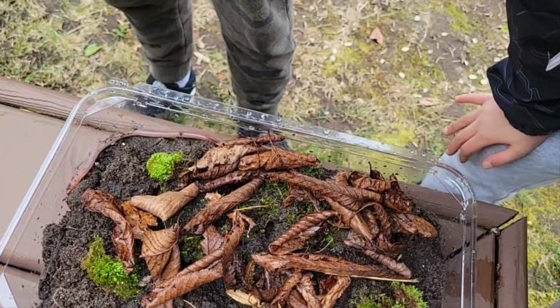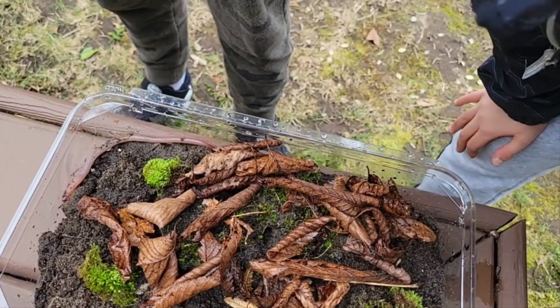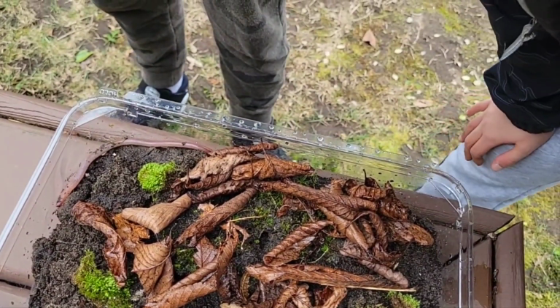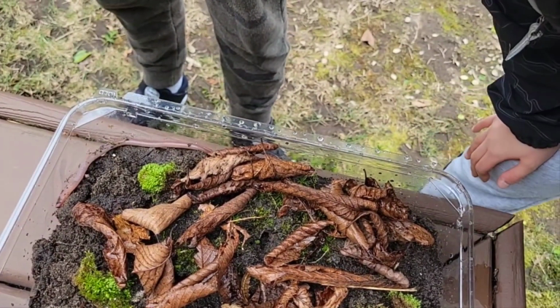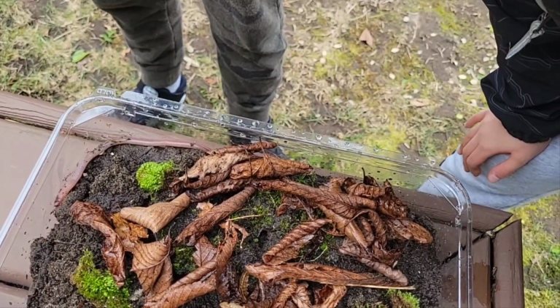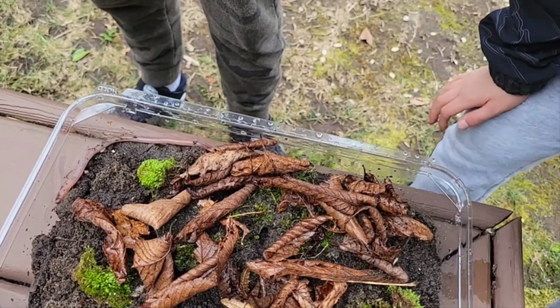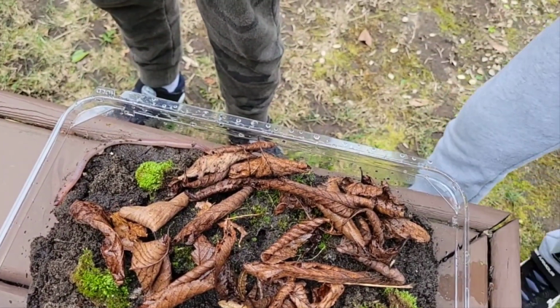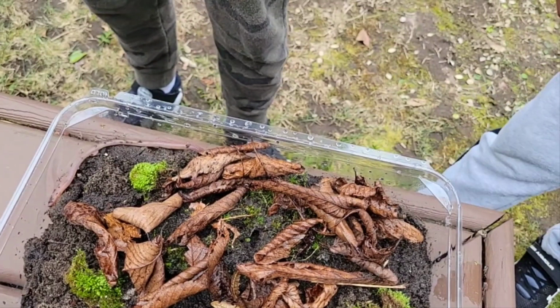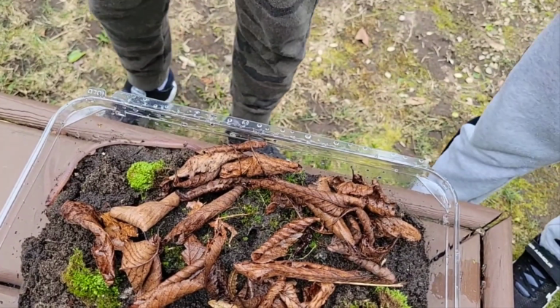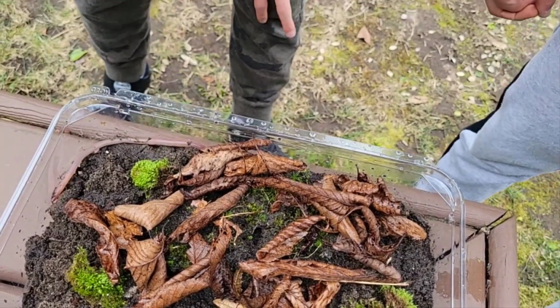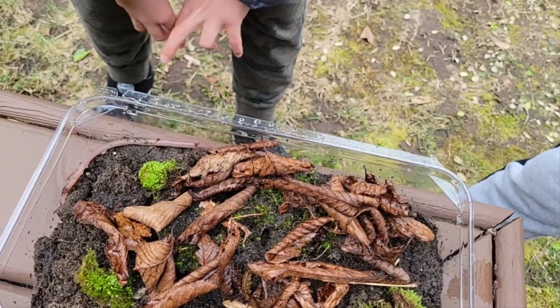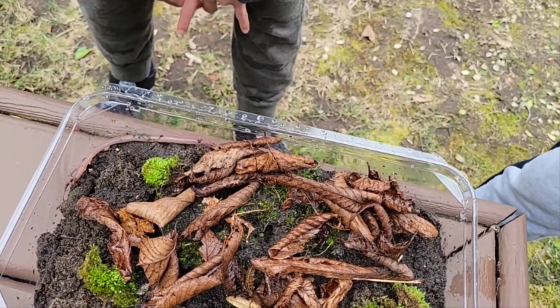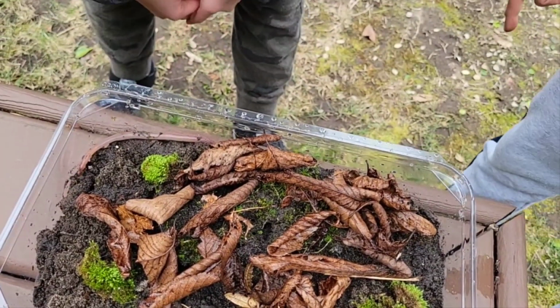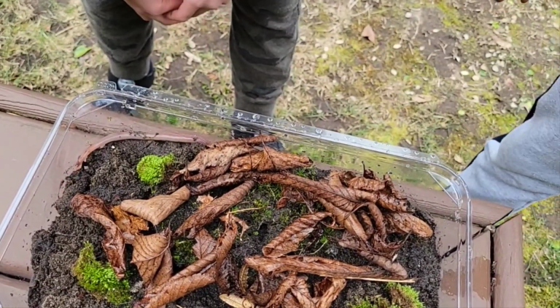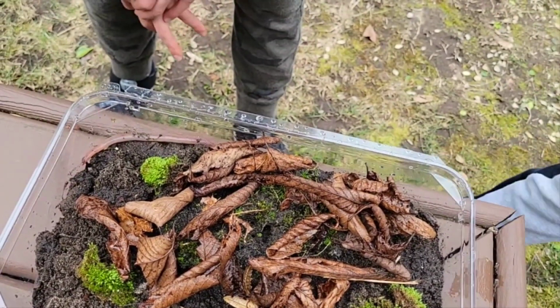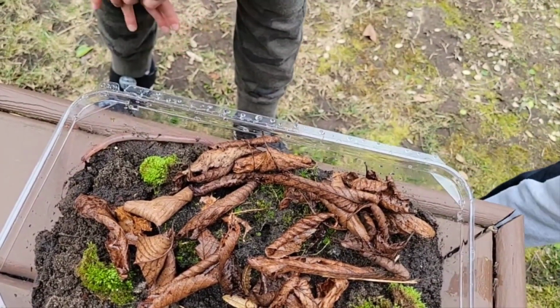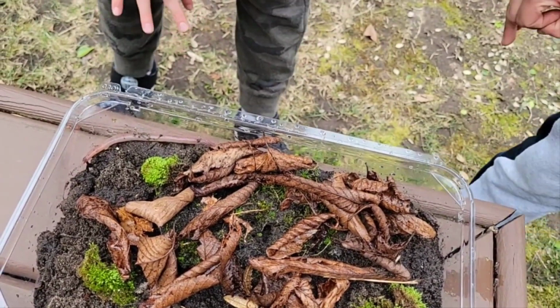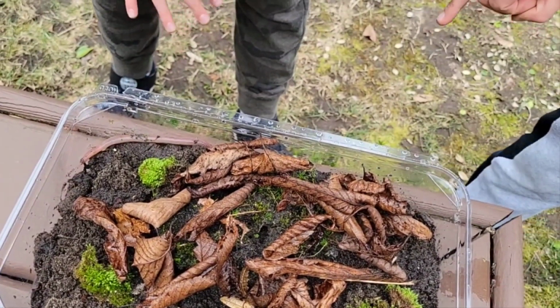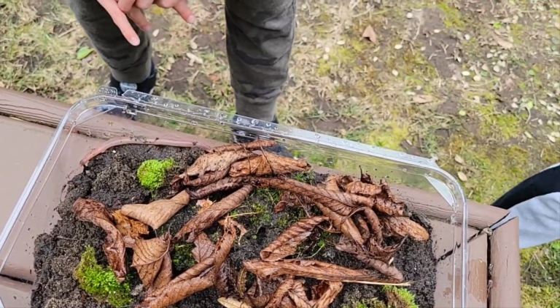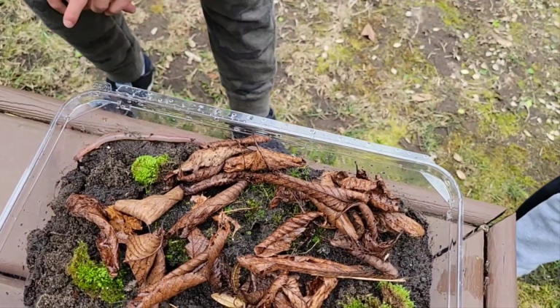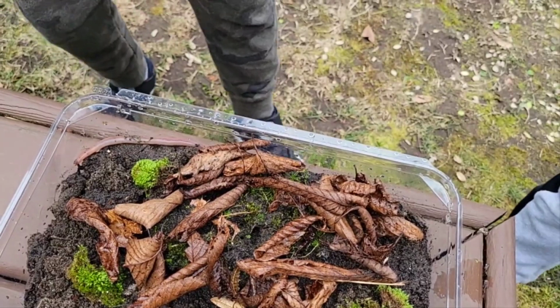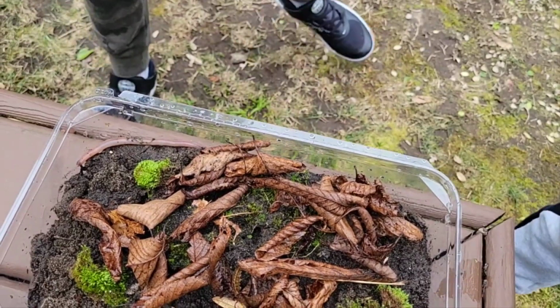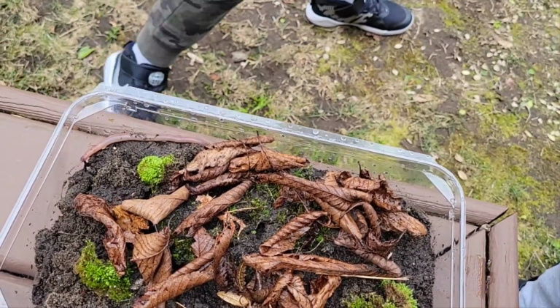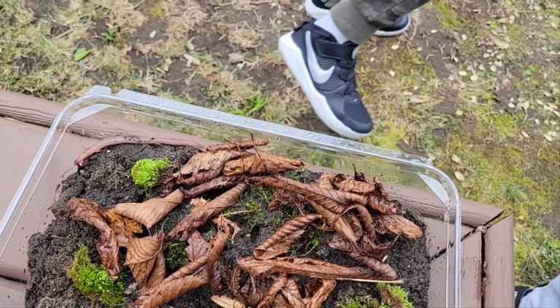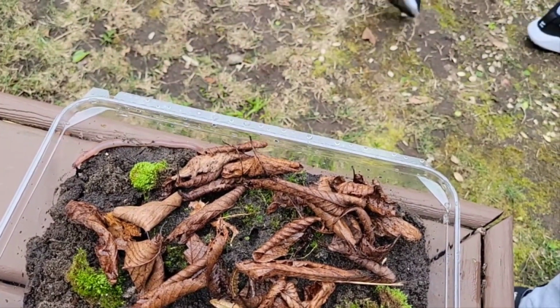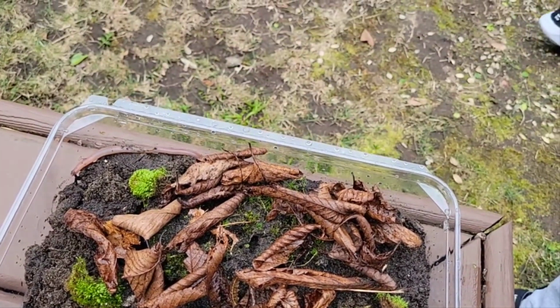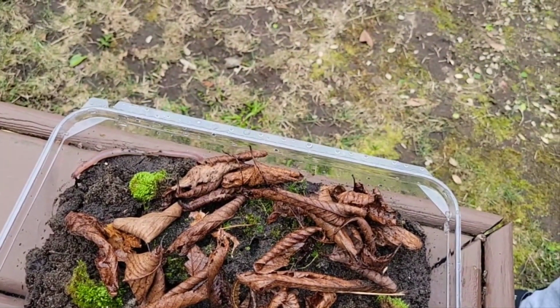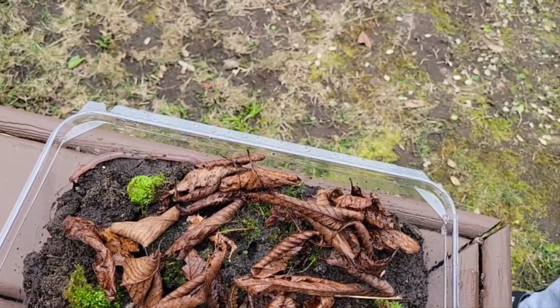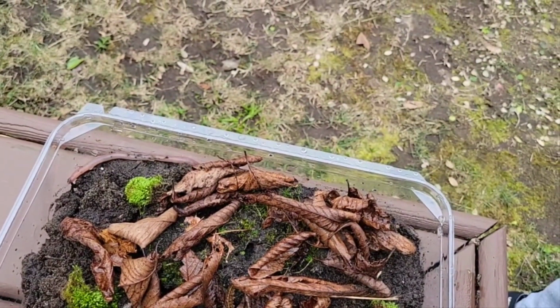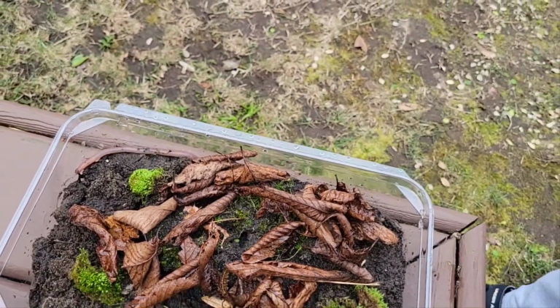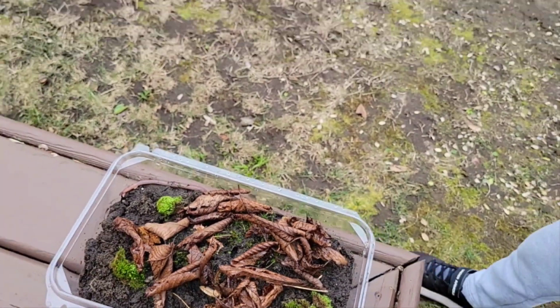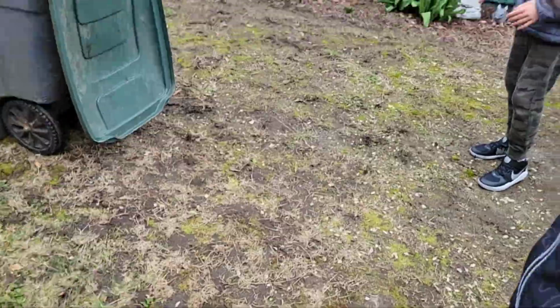I wonder if worms need a bath every day. Well, they probably take a bath every day — maybe they get wet so the dirt gets washed away. Maybe we can shower them every day.